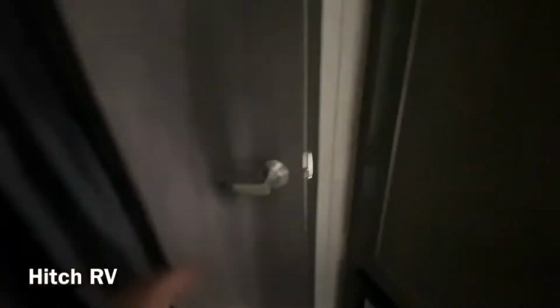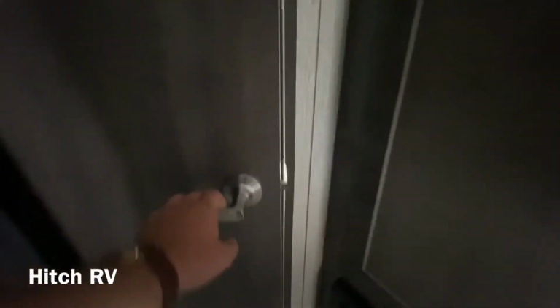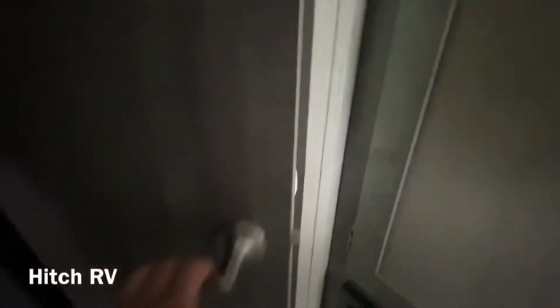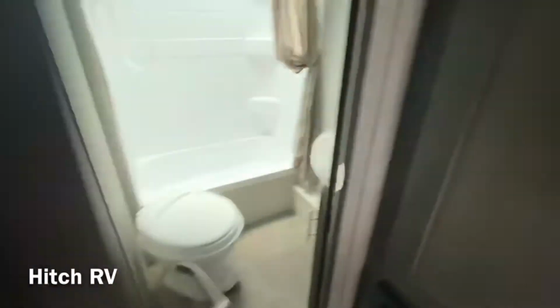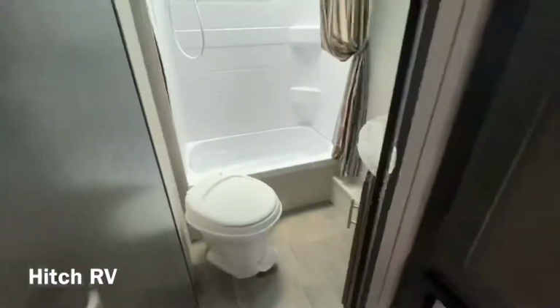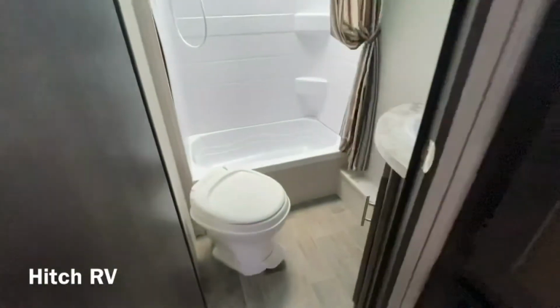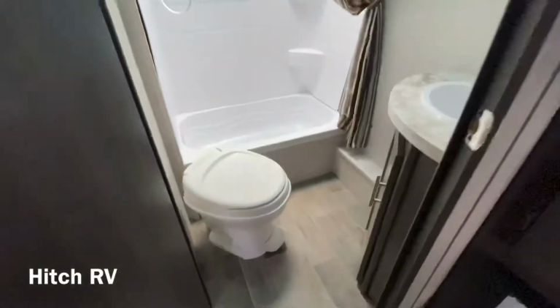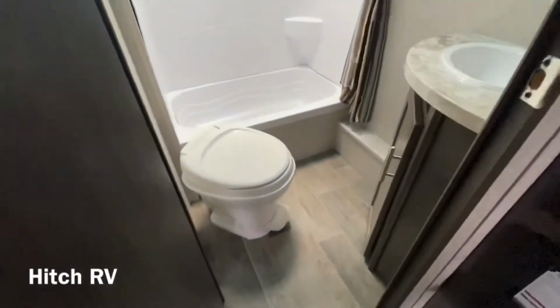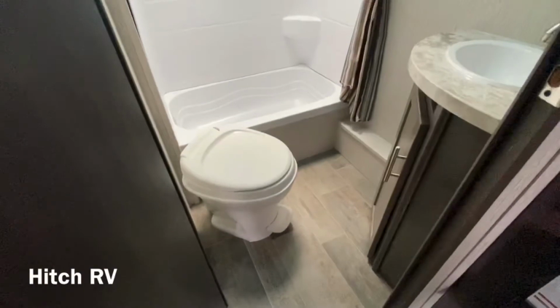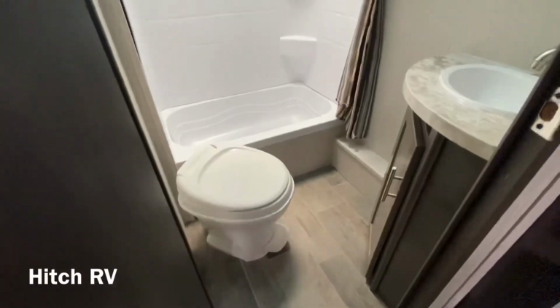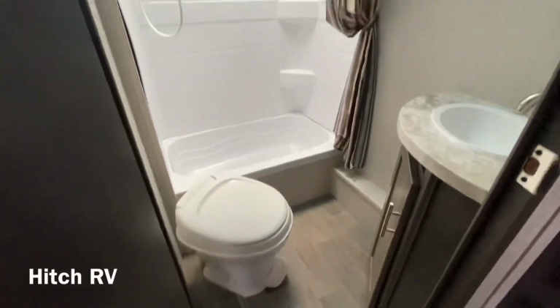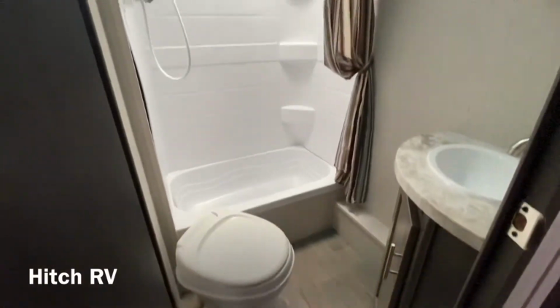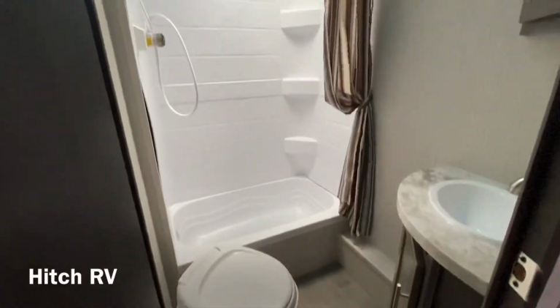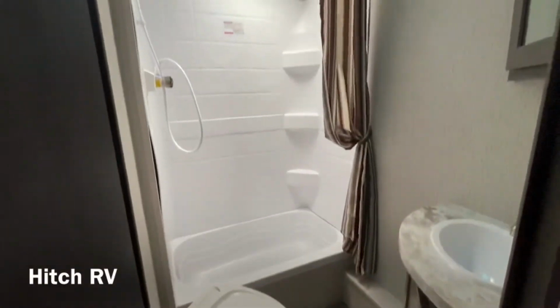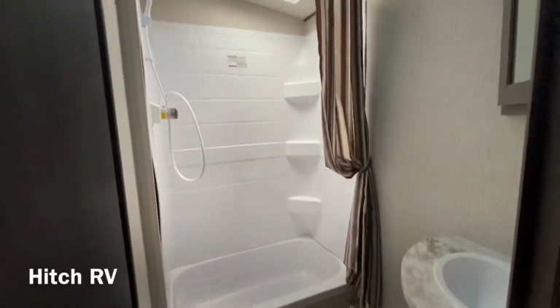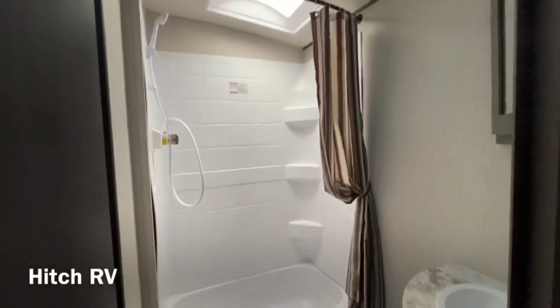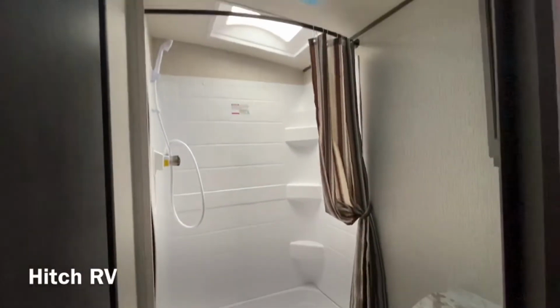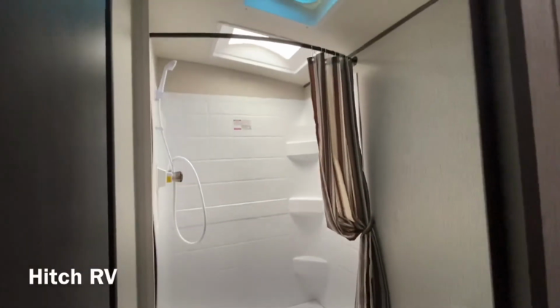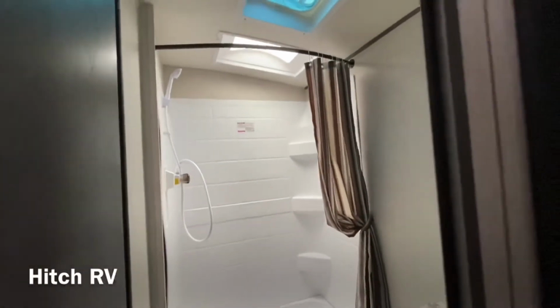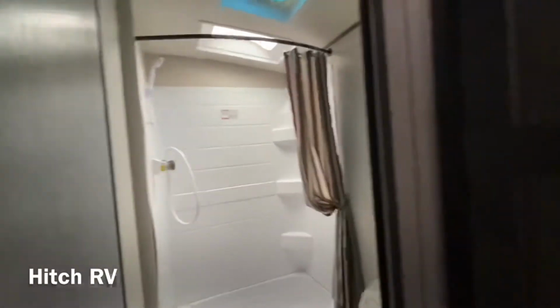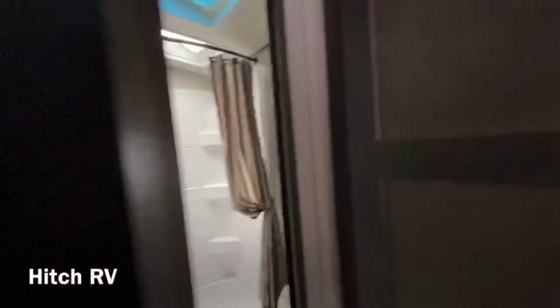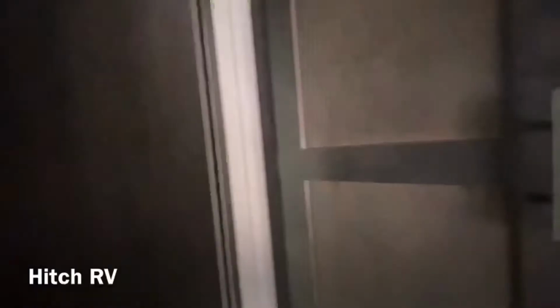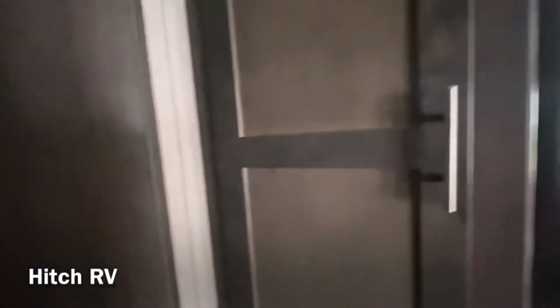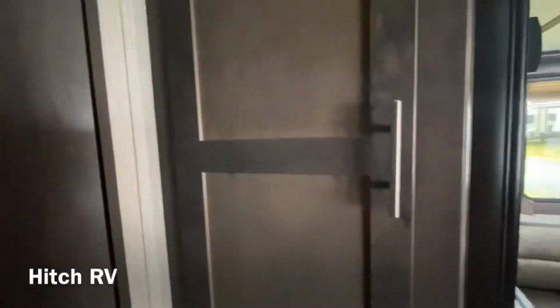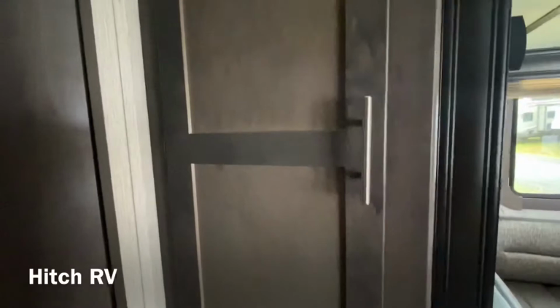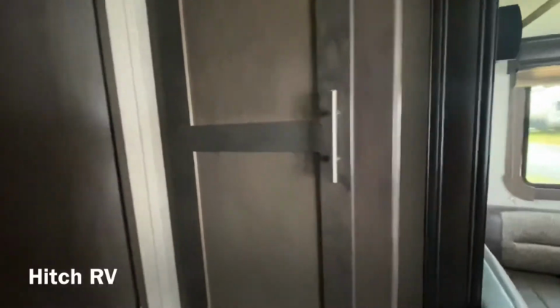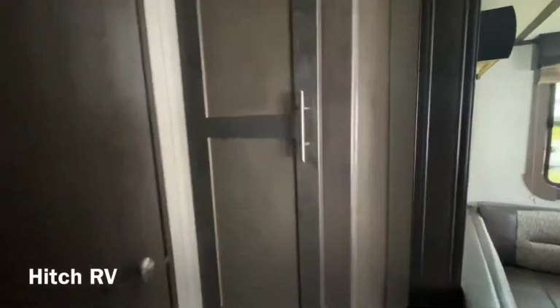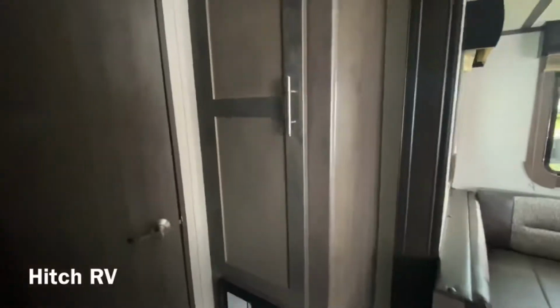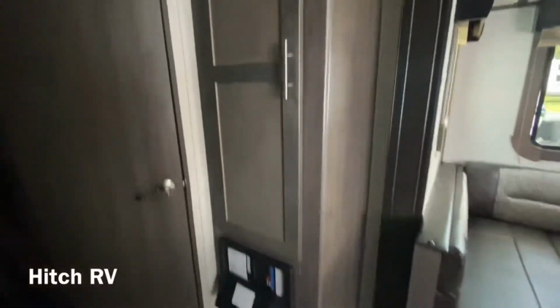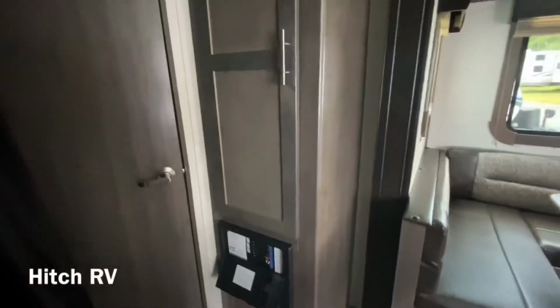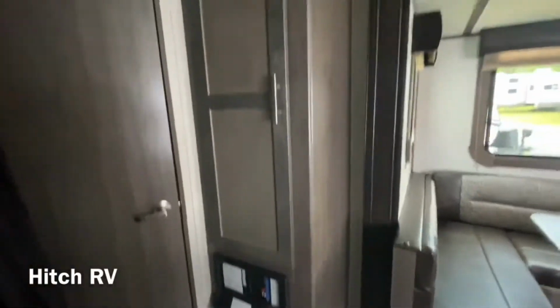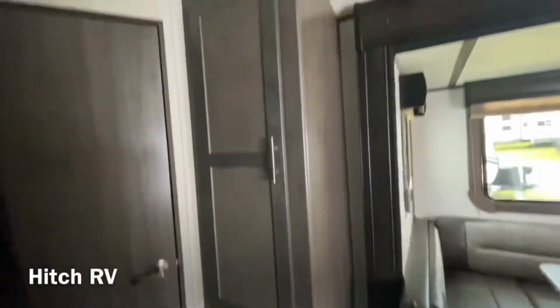And then we'll check out the bathroom. To the right of the bathroom we will have a little closet area.